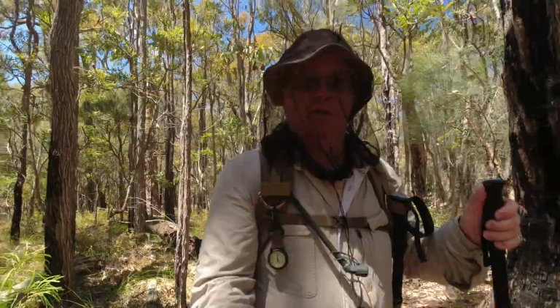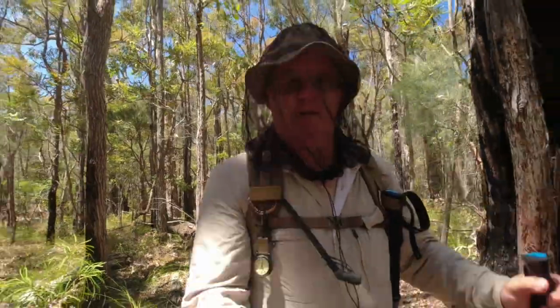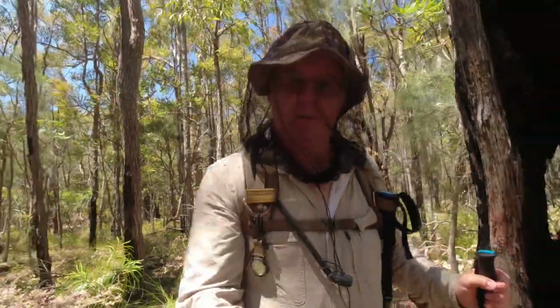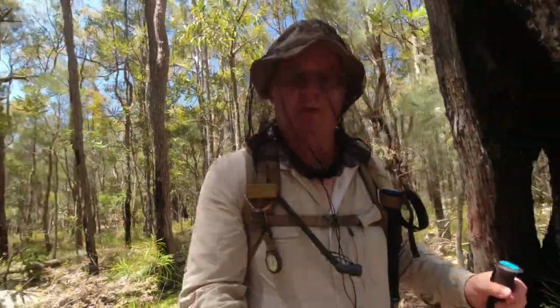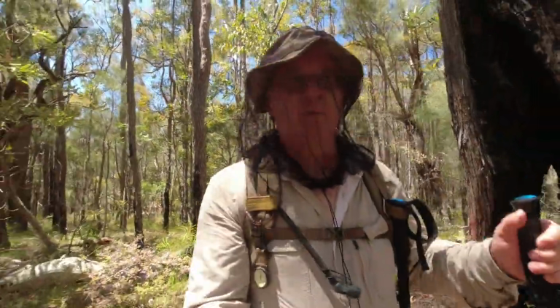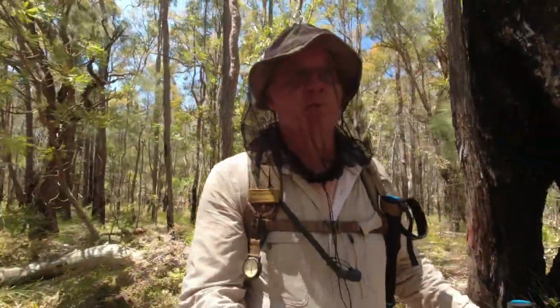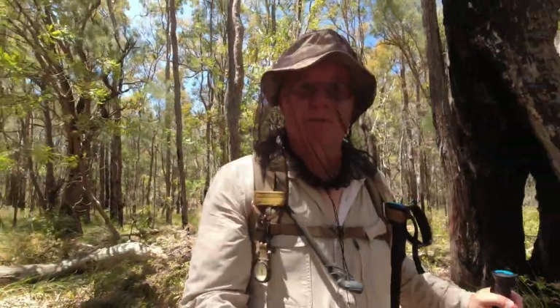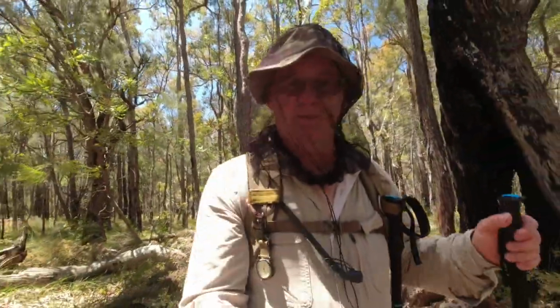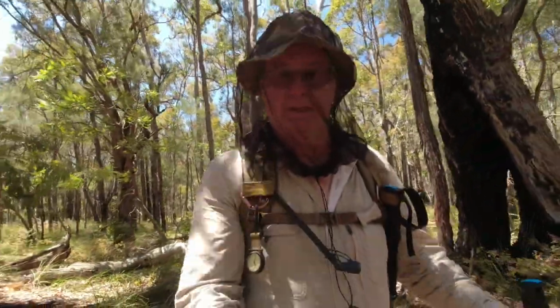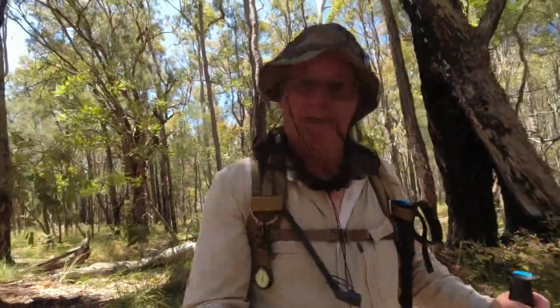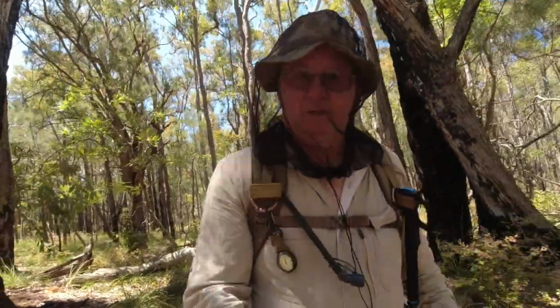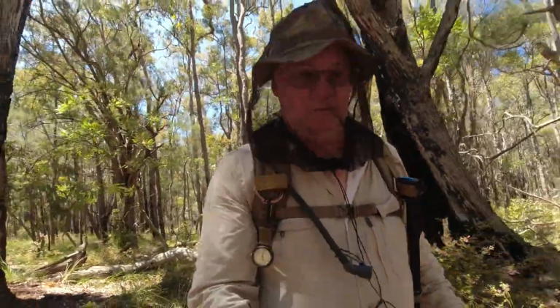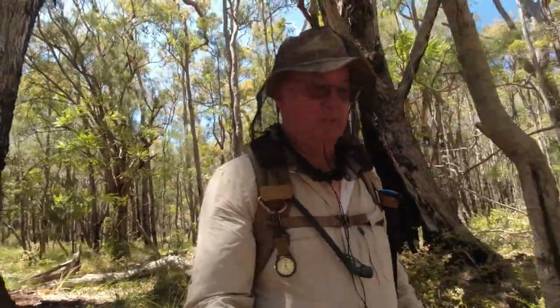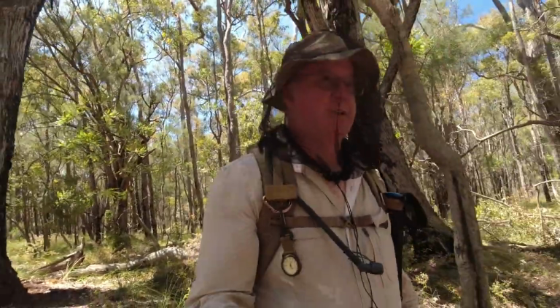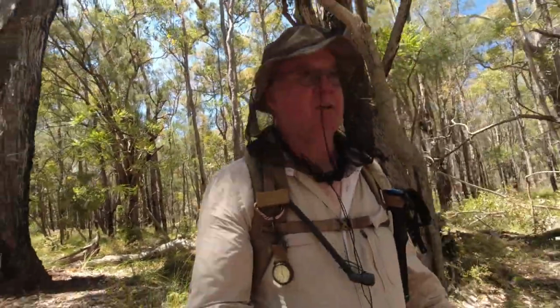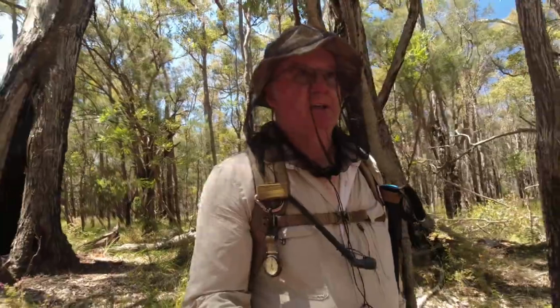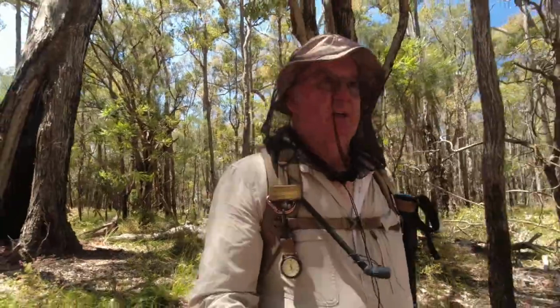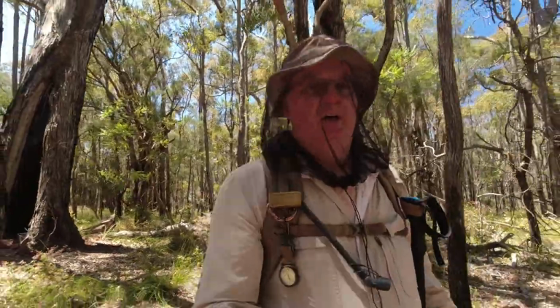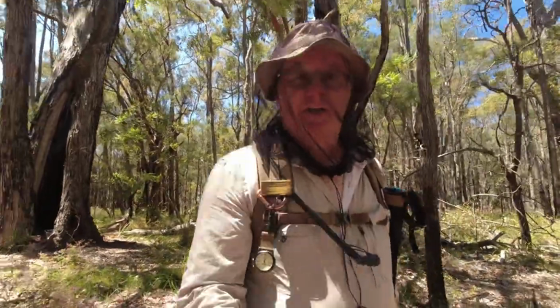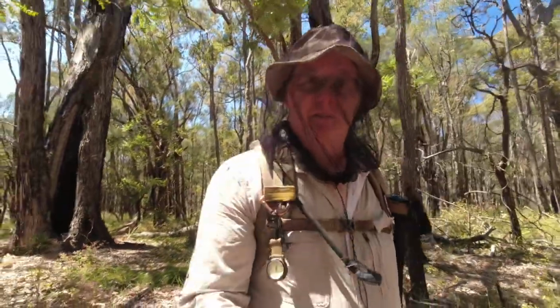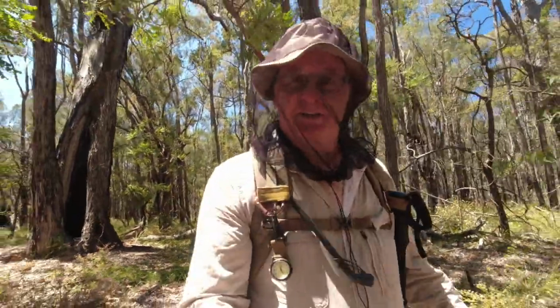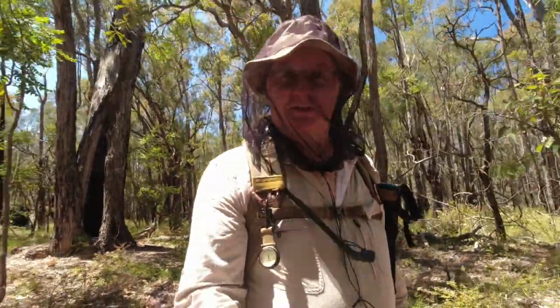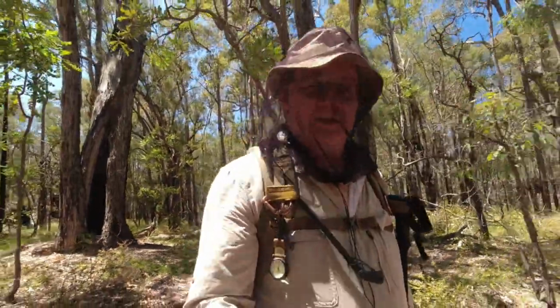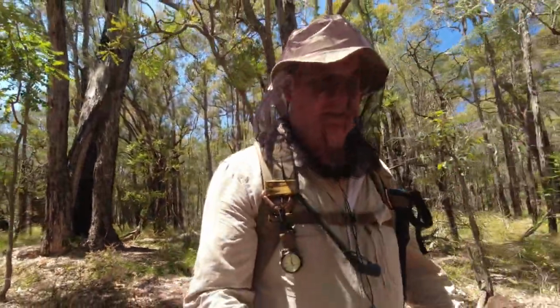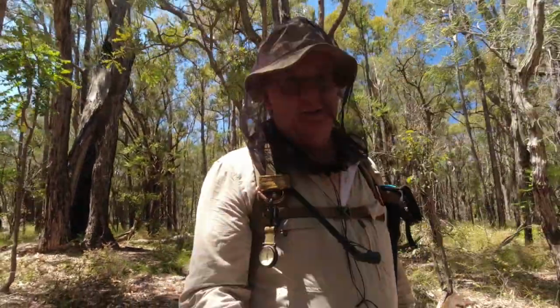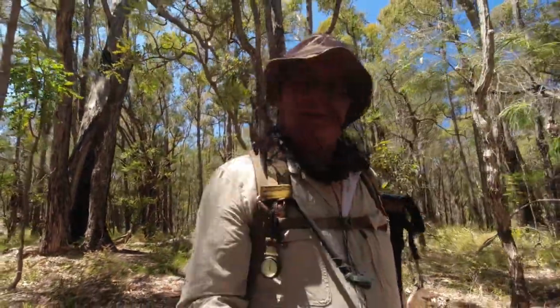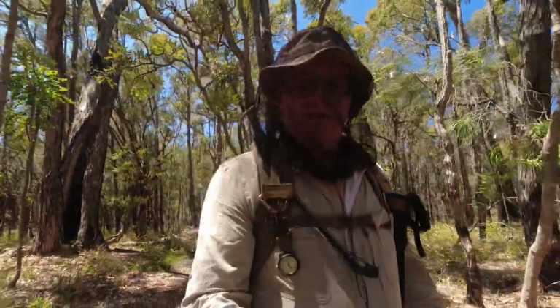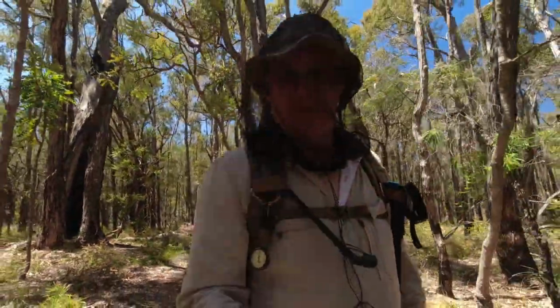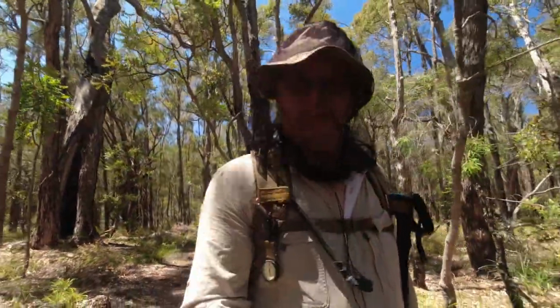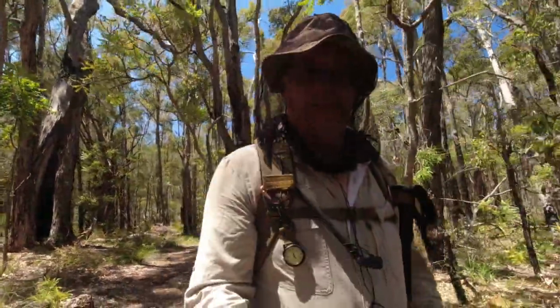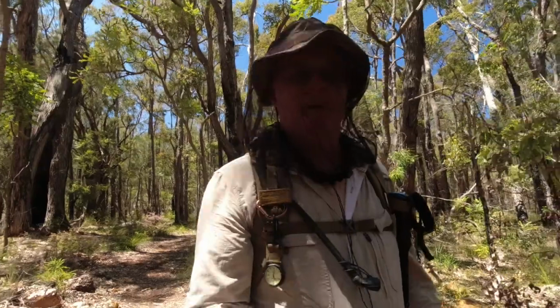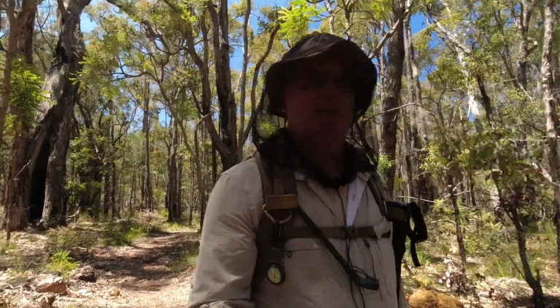G'day, I'm Clive and welcome to CDP Outdoors. Heading to Monad Knox Shelter — let's go and have a look.